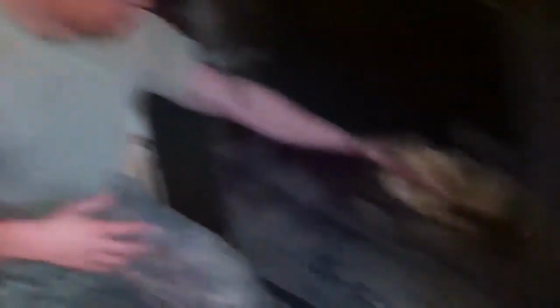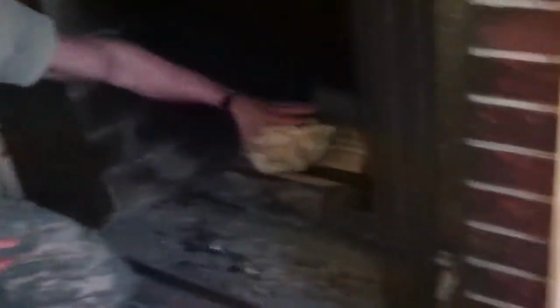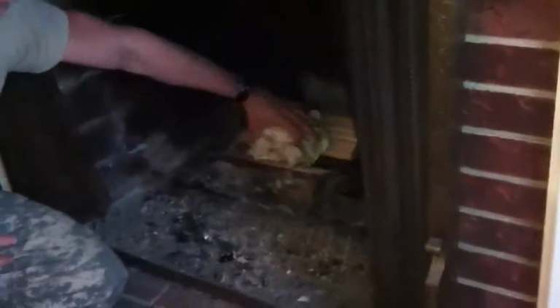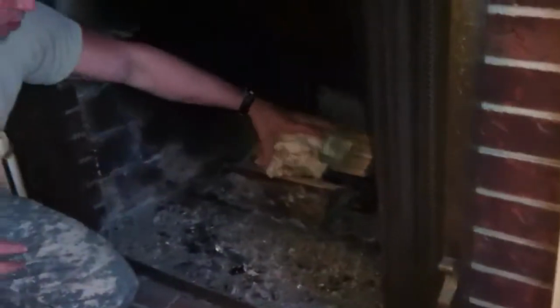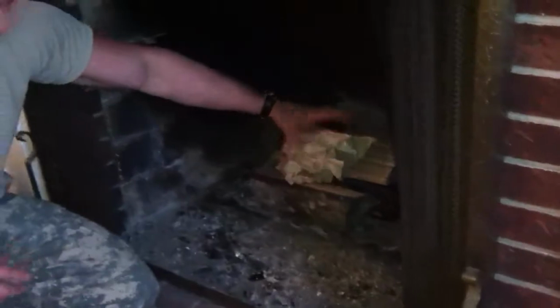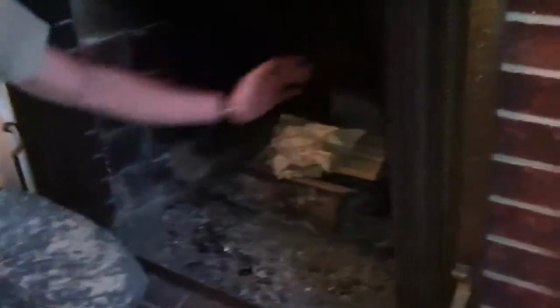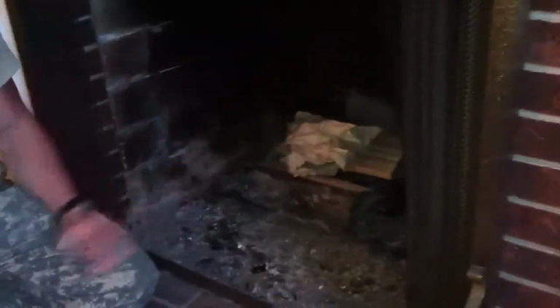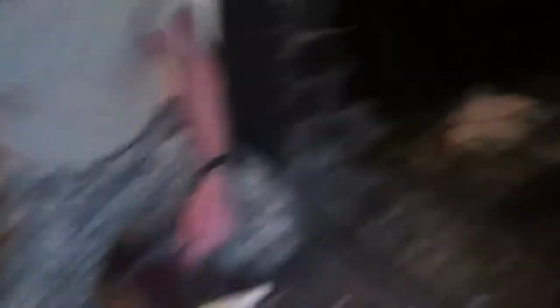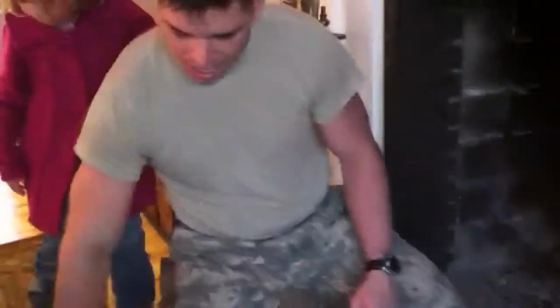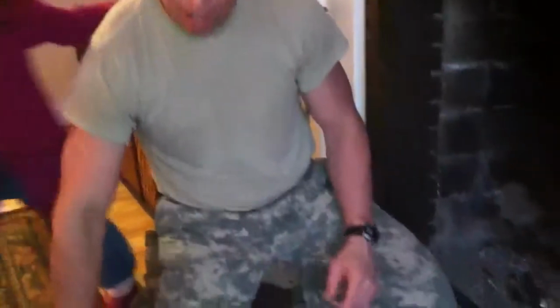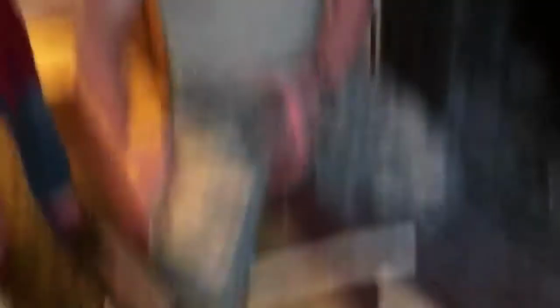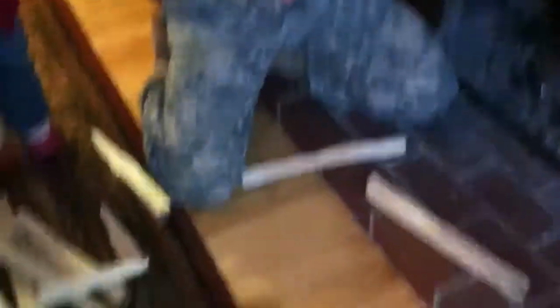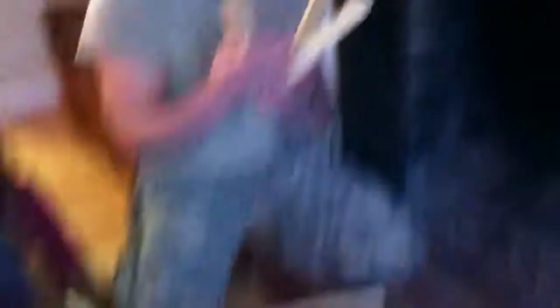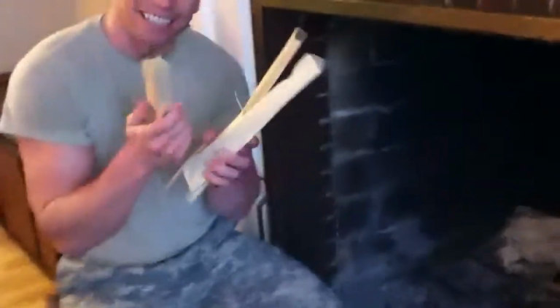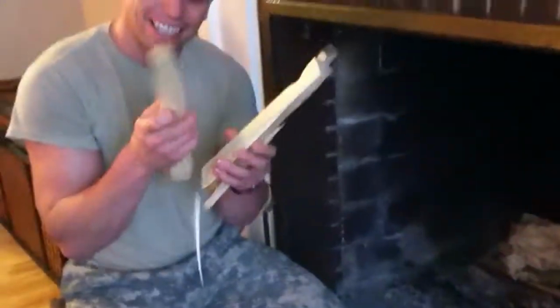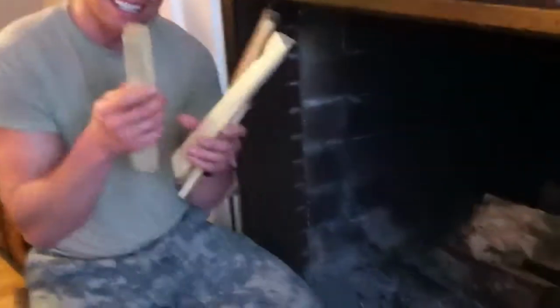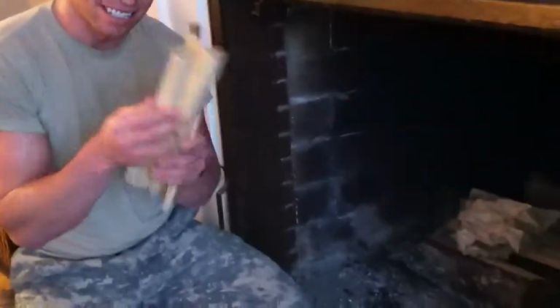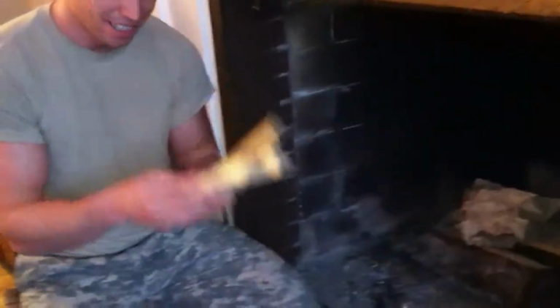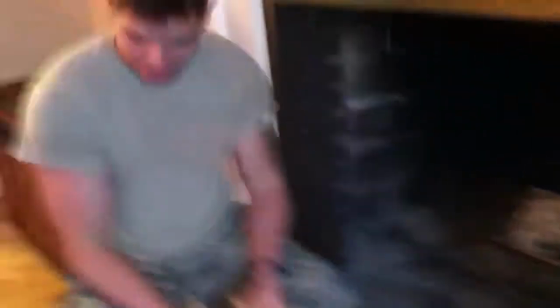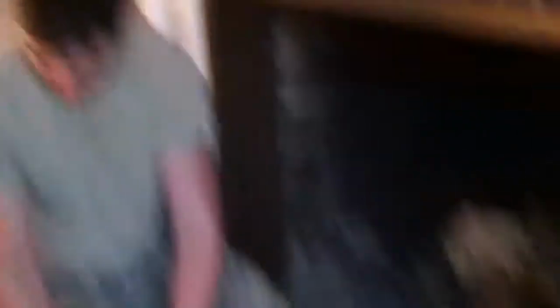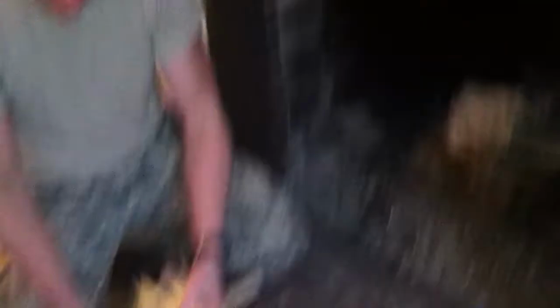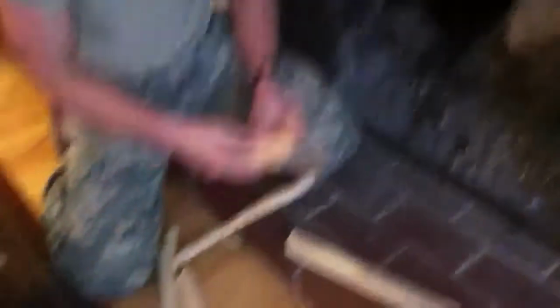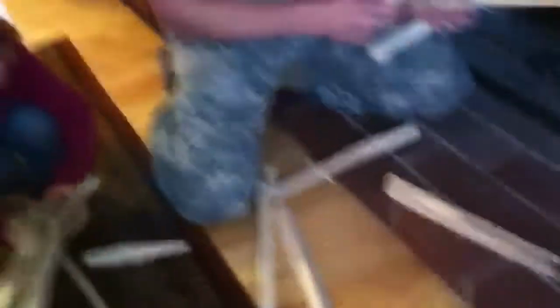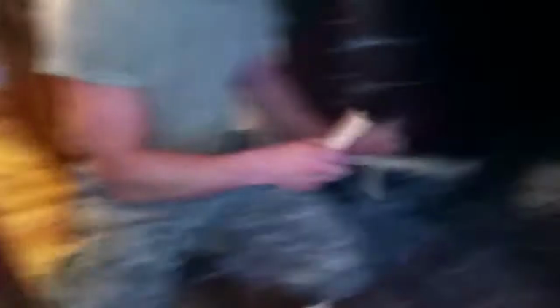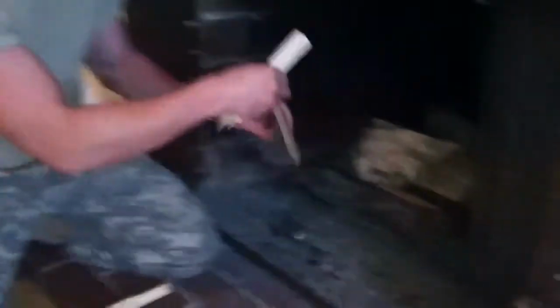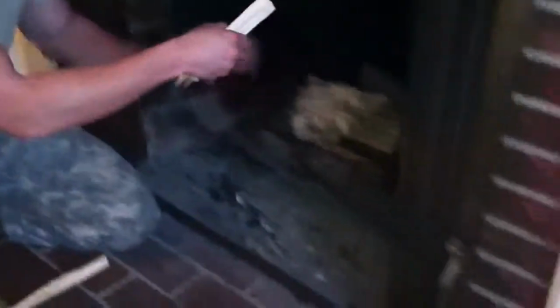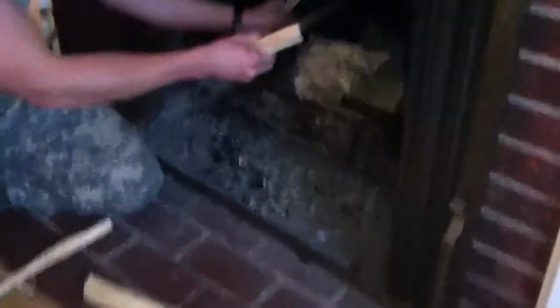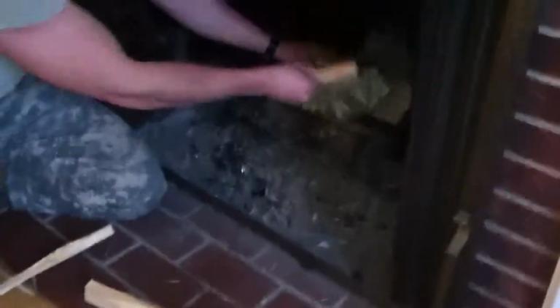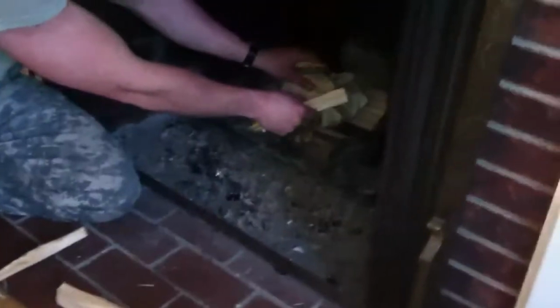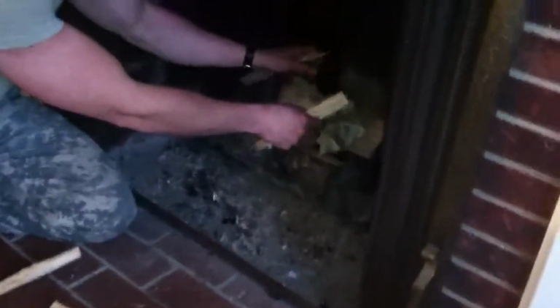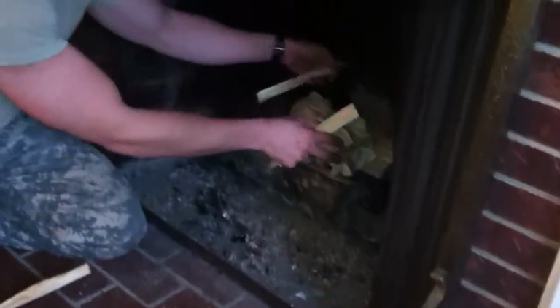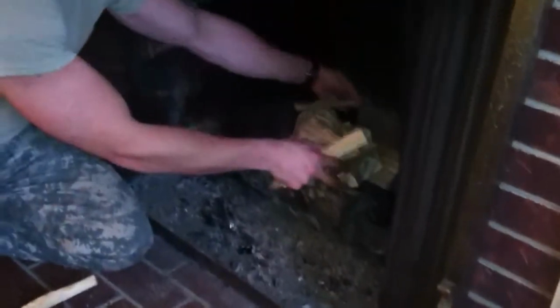Make sure it's kind of loose. In that same box you'll find kindling, like this. Find the smallest ones and just kind of stack them up.